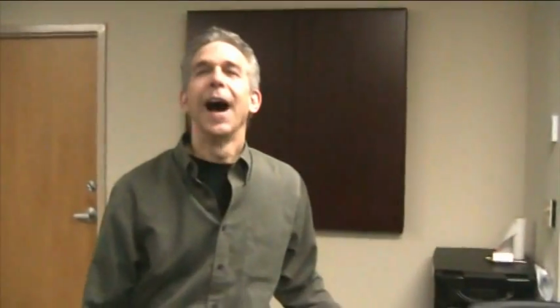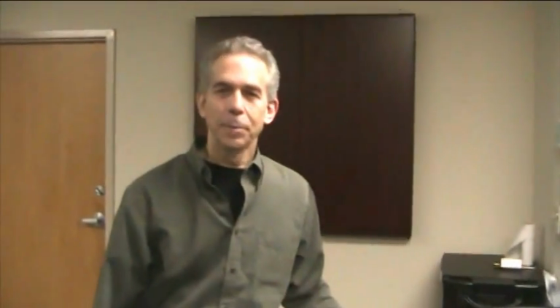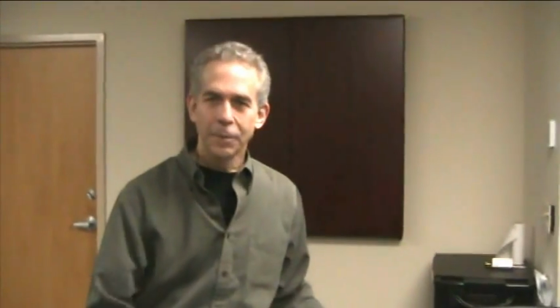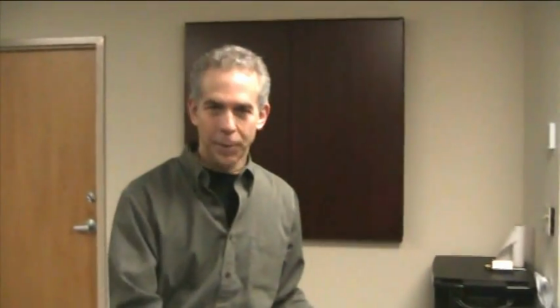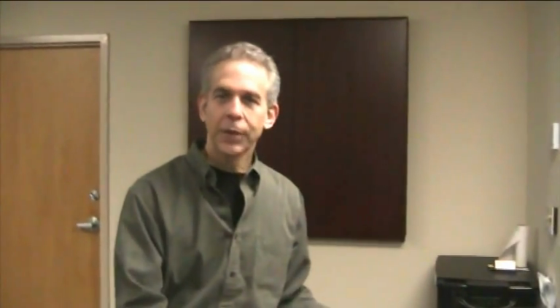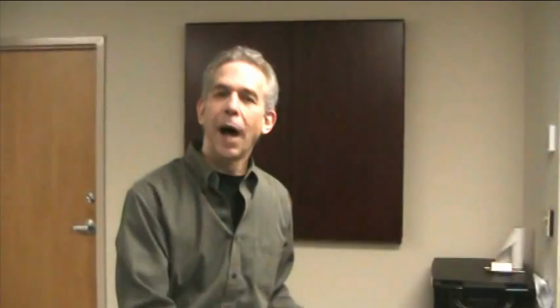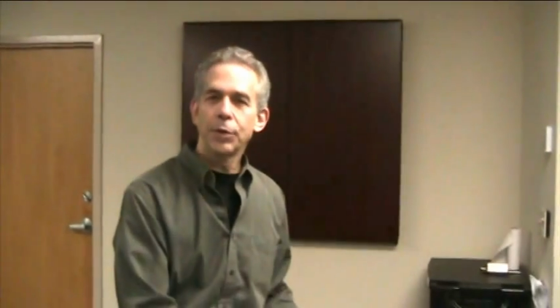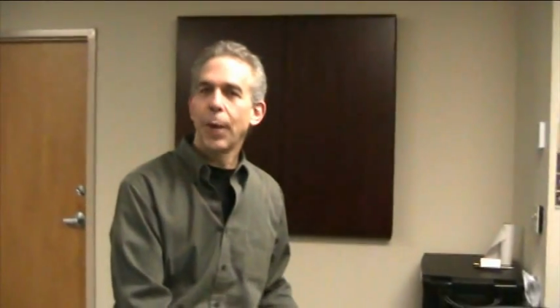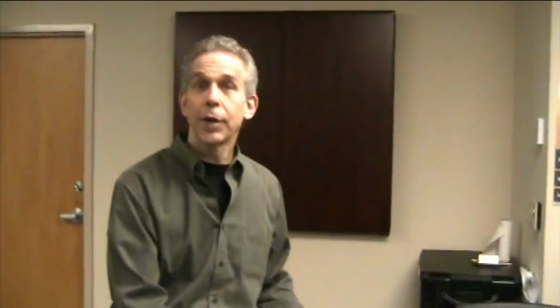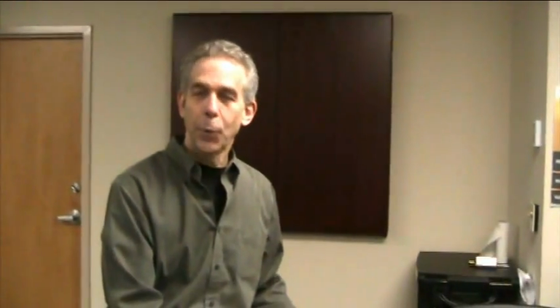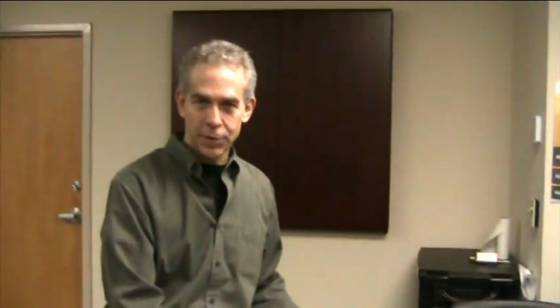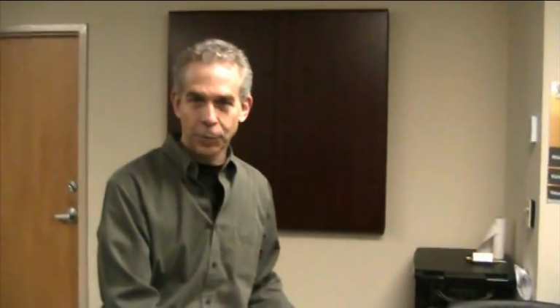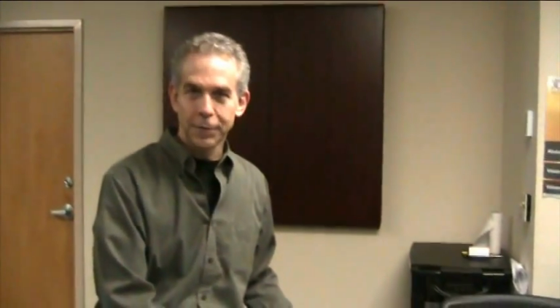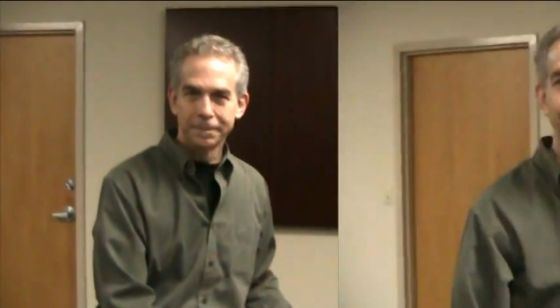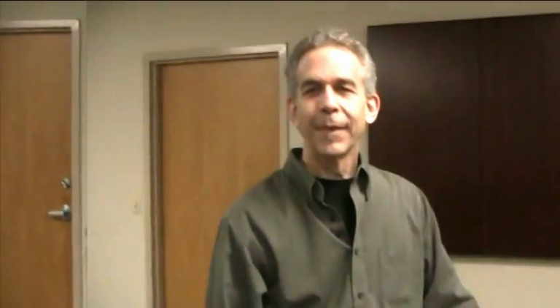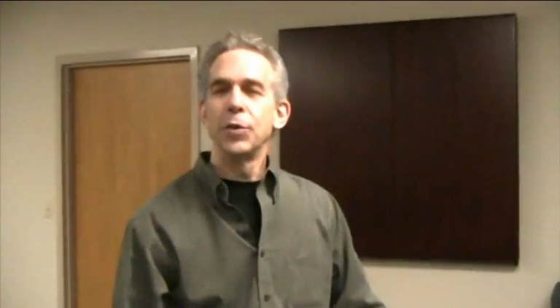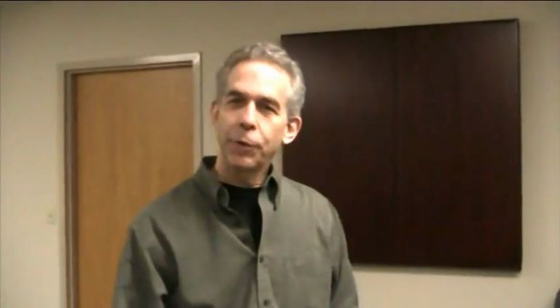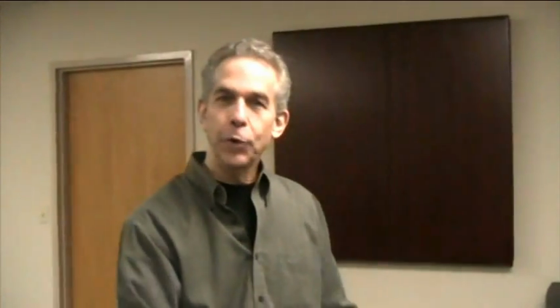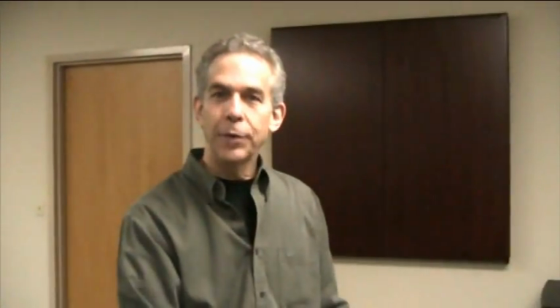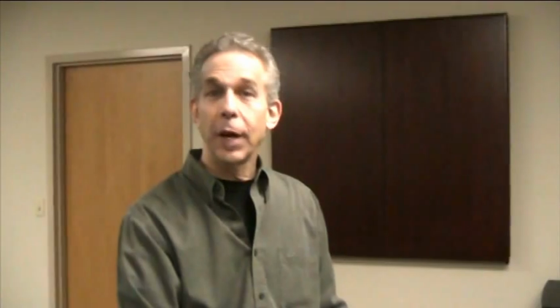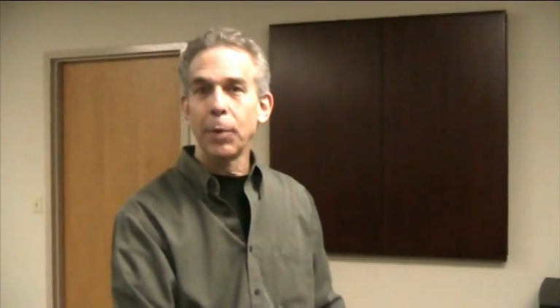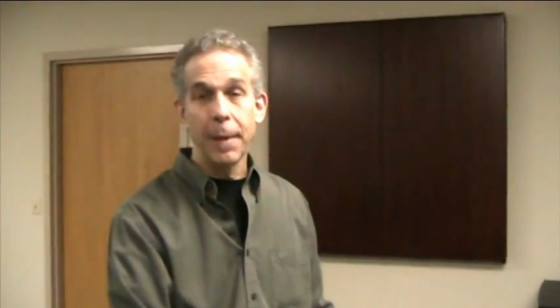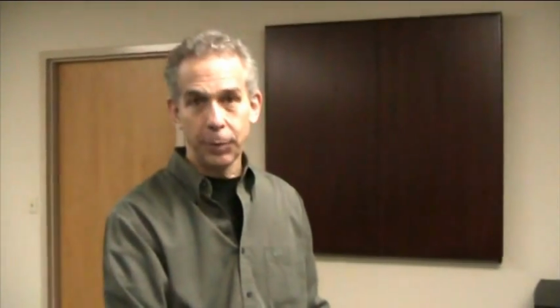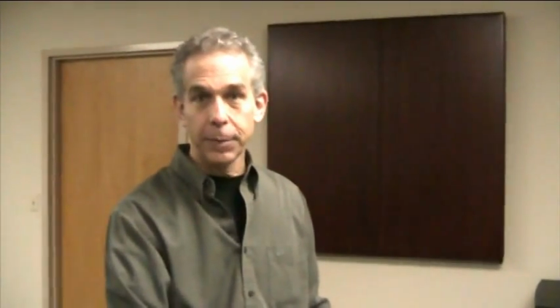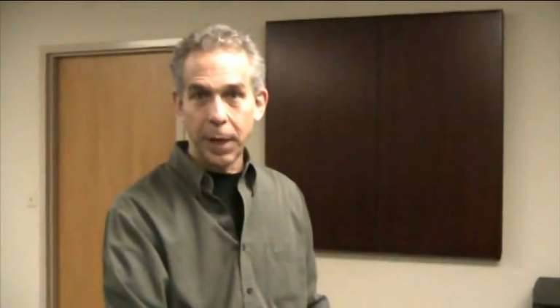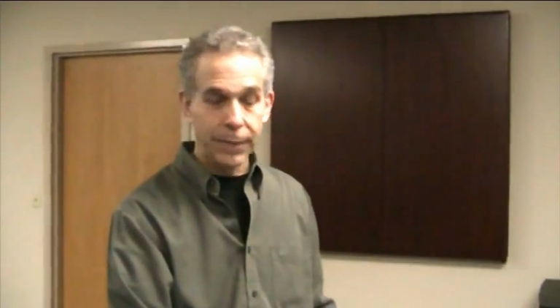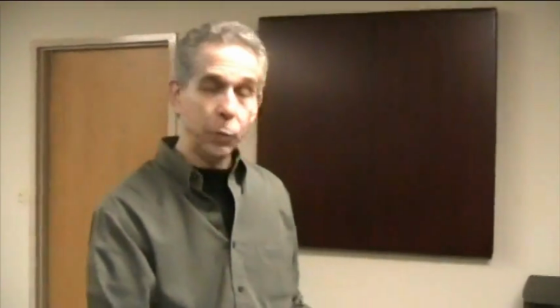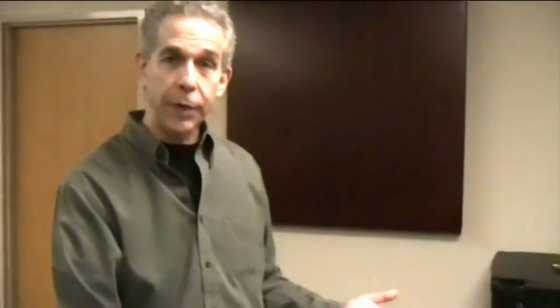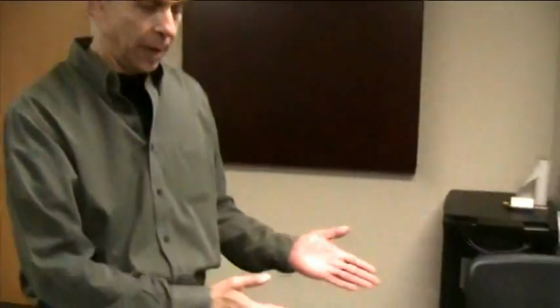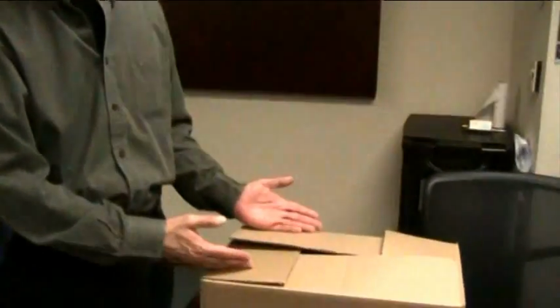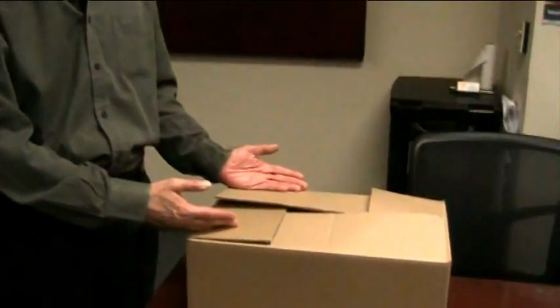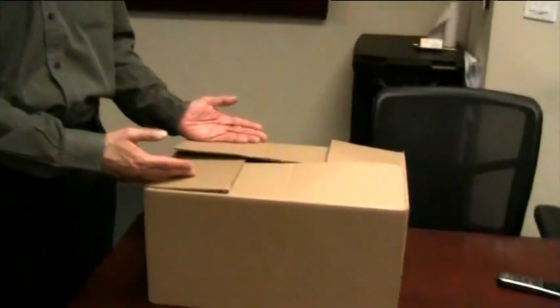Hi, I'm Todd with the help desk. I'm going to show you how to hook up the equipment that you just received. You should have received two monitors, a keyboard, and a mouse directly from the supplier, as well as a box similar to this one.